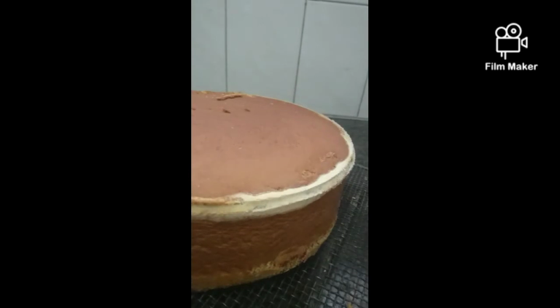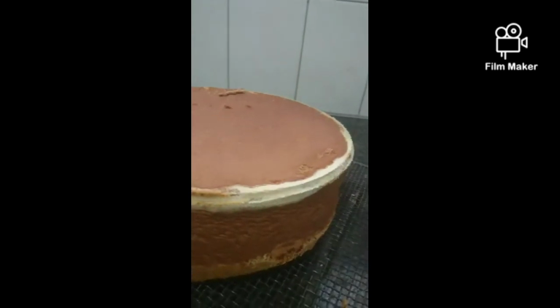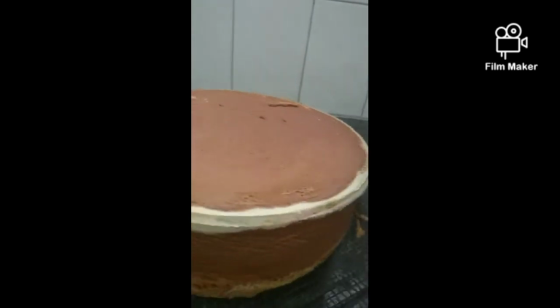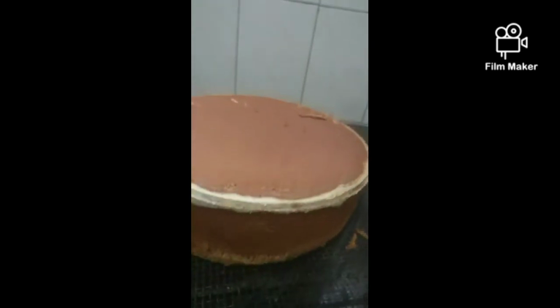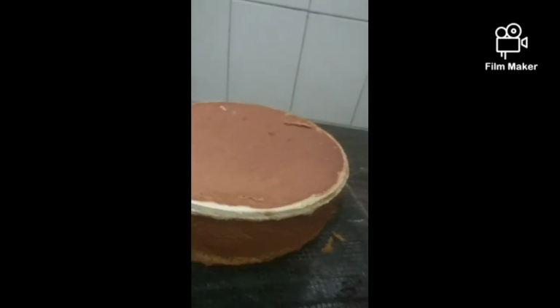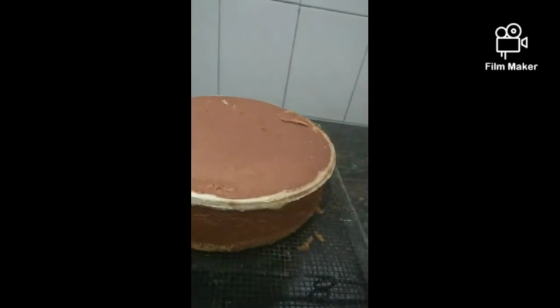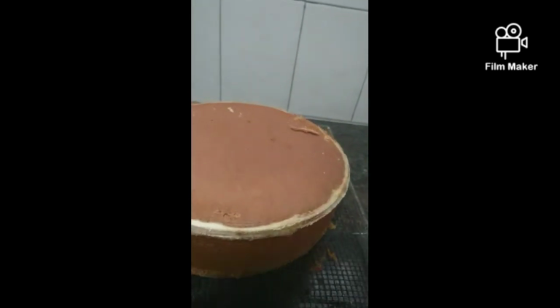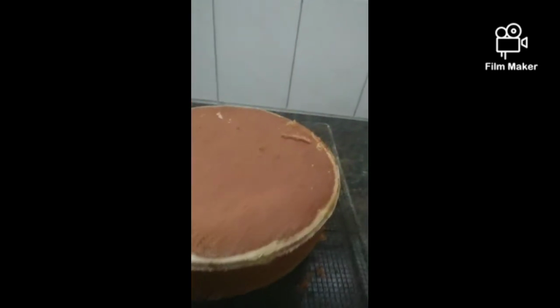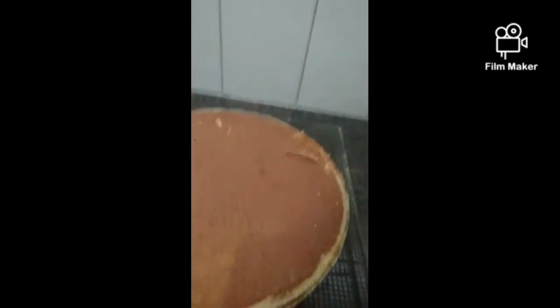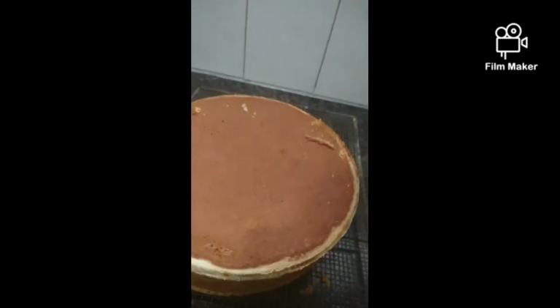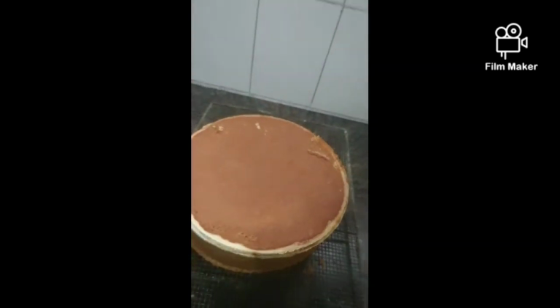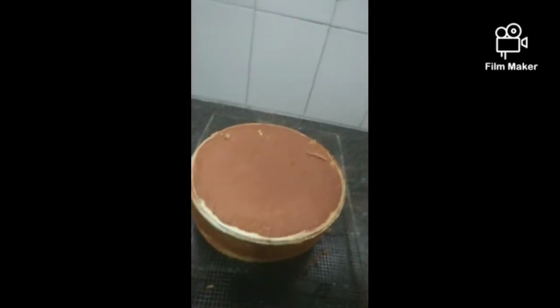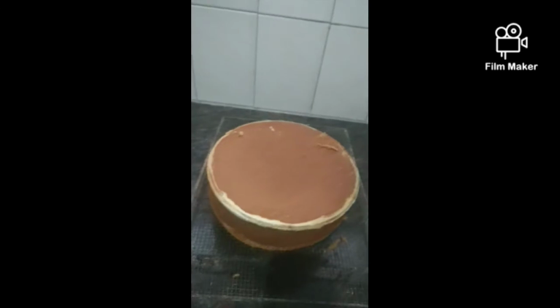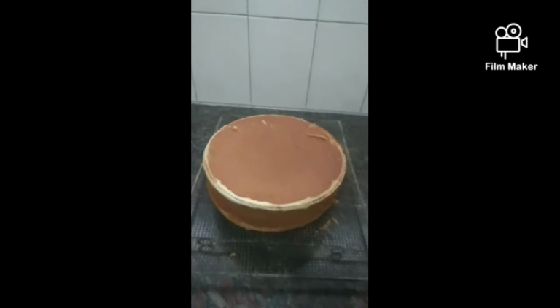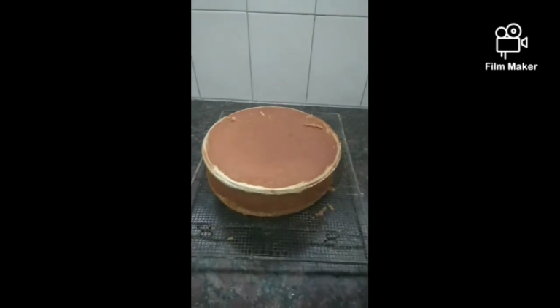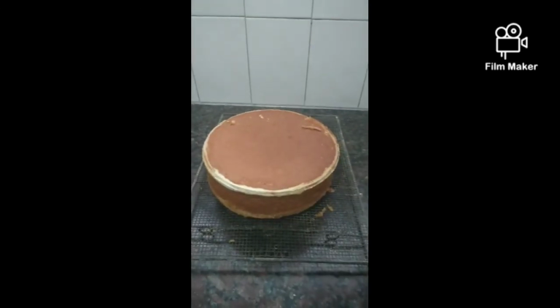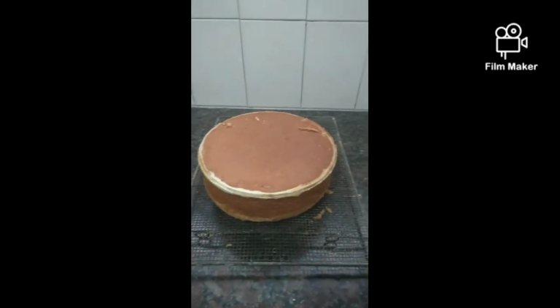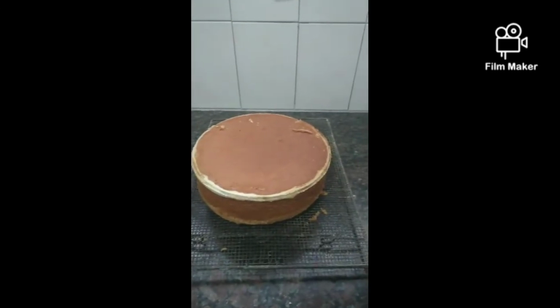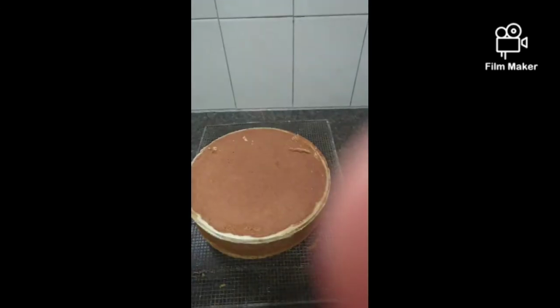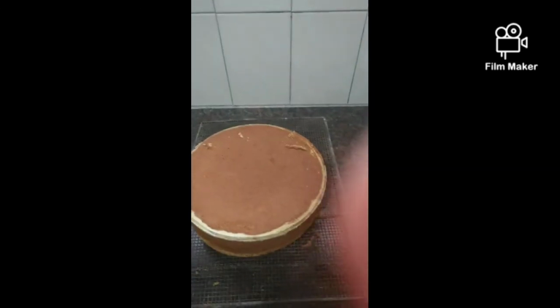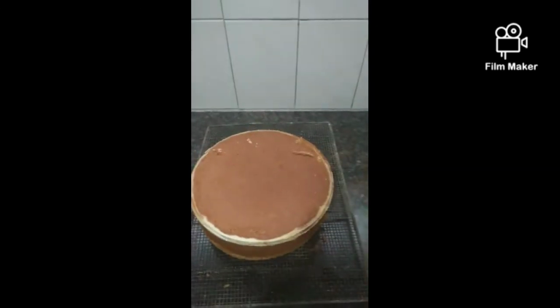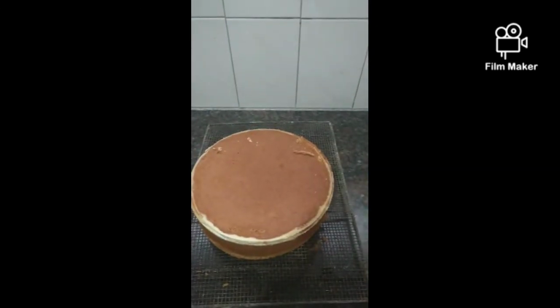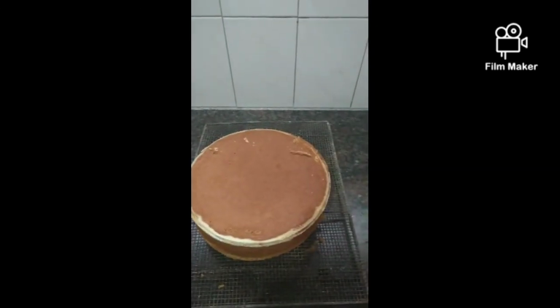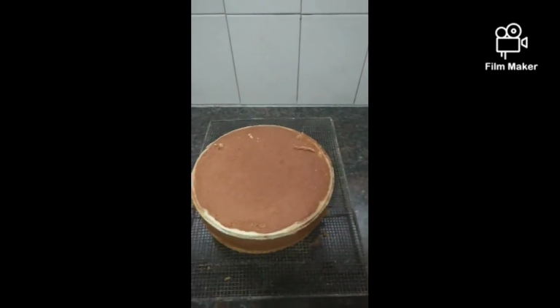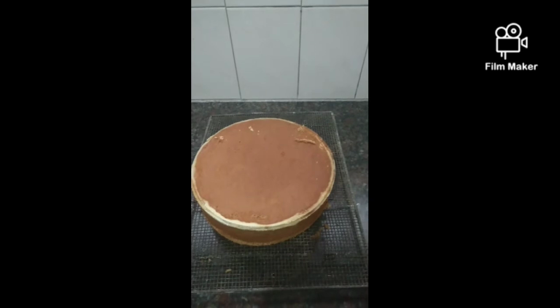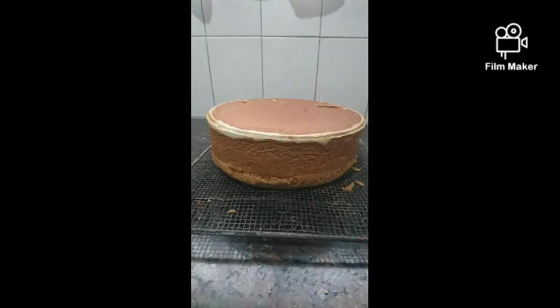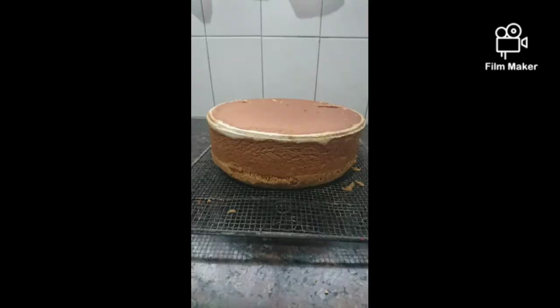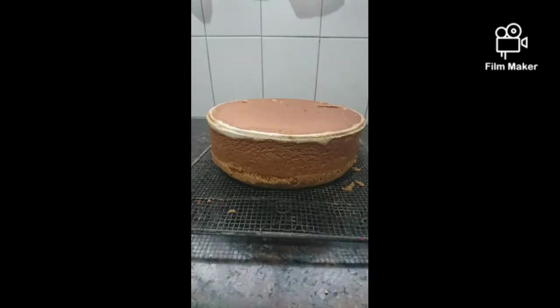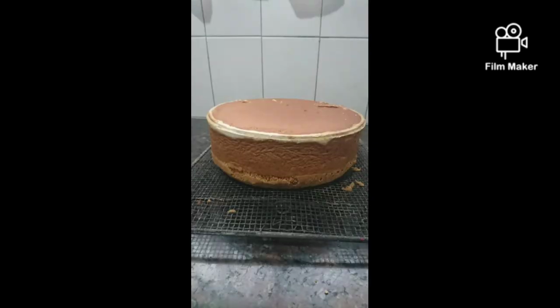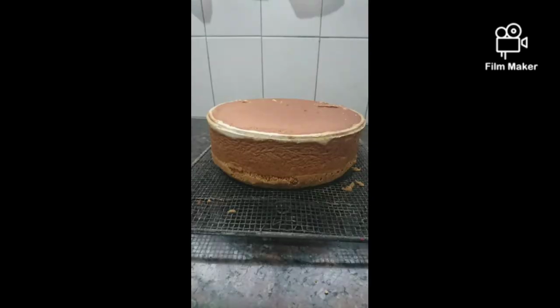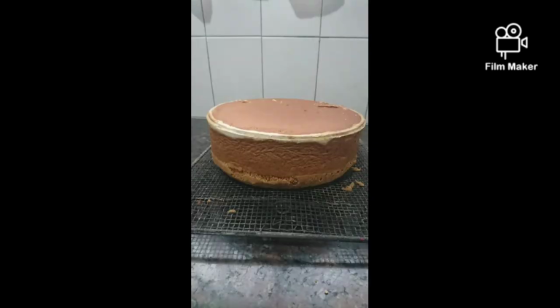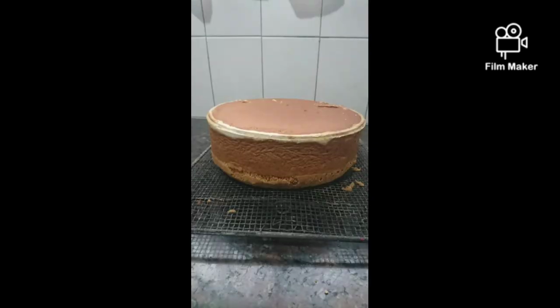I recommend that you make the cake a few days before decorating it — it's much better. This cake lasts a long time, in the fridge or outside of the fridge, so you should make it like a week before.